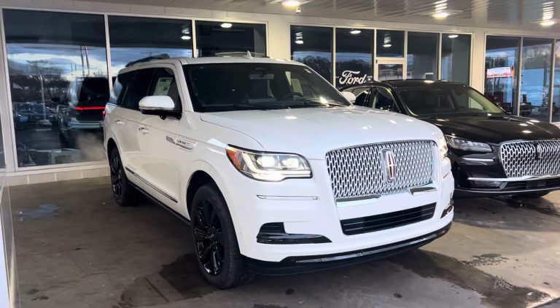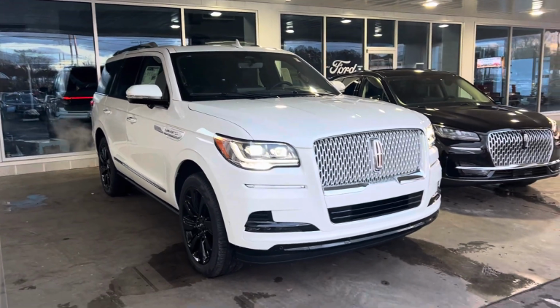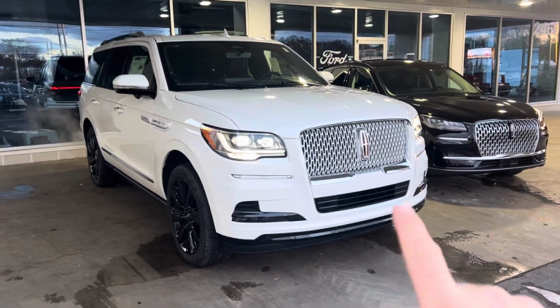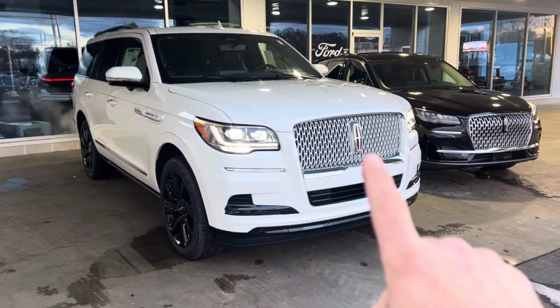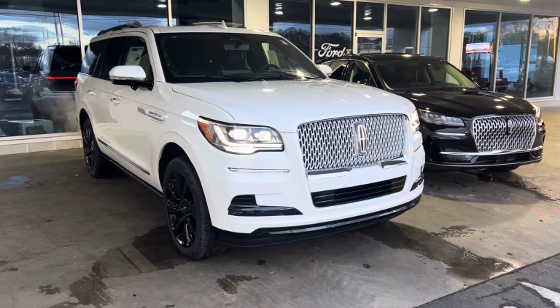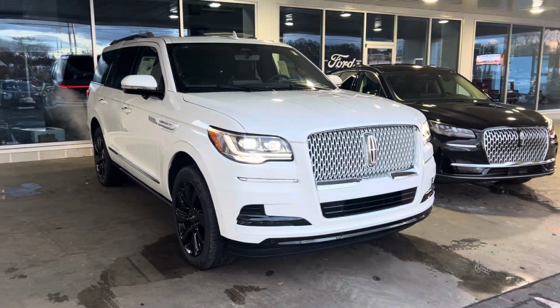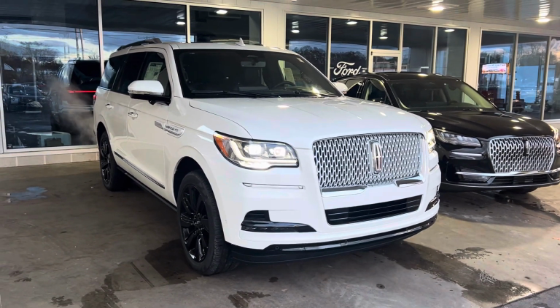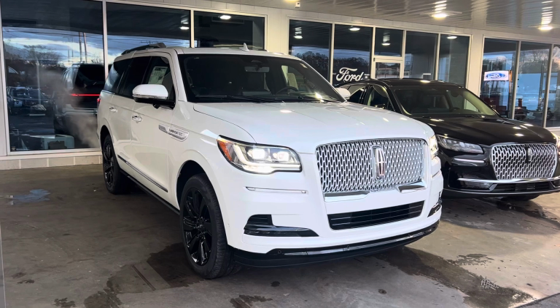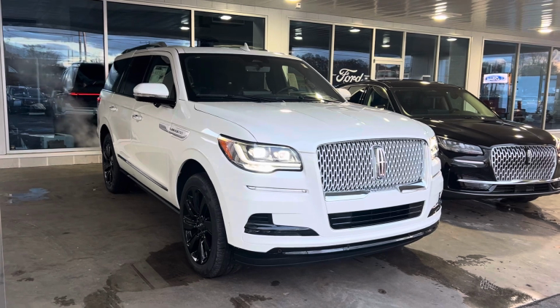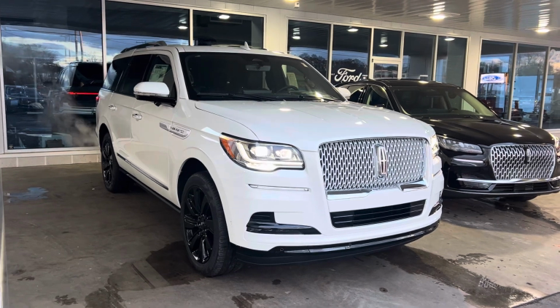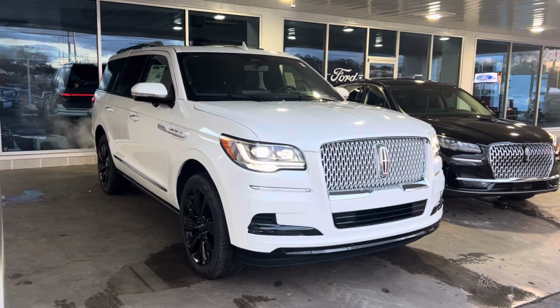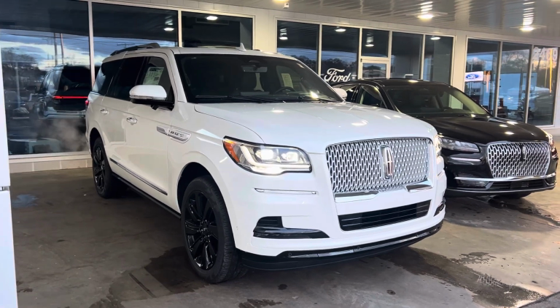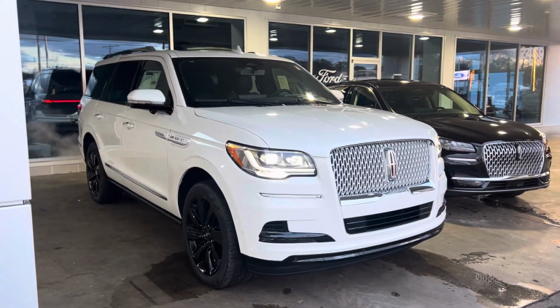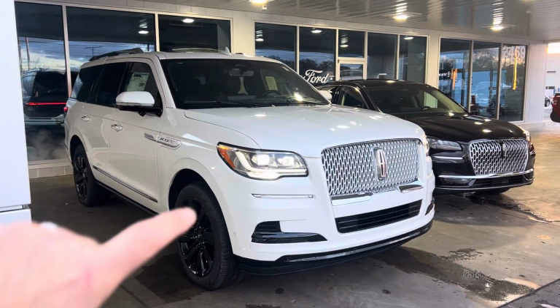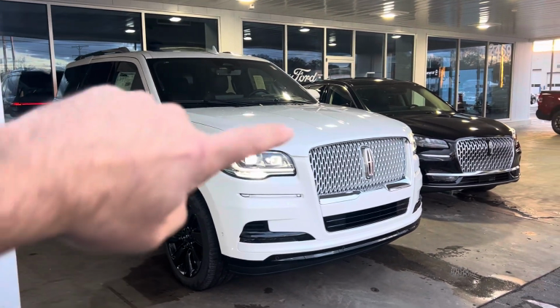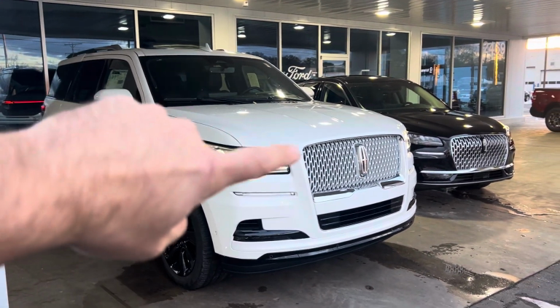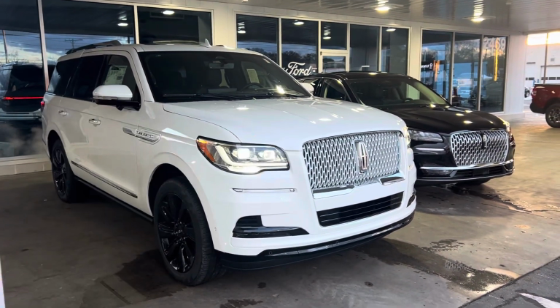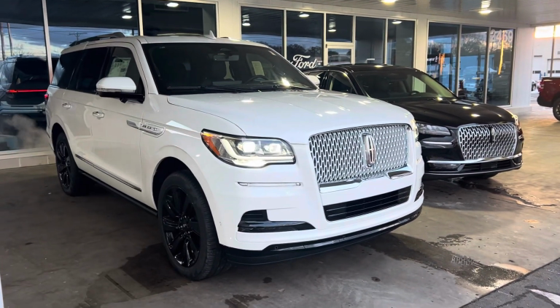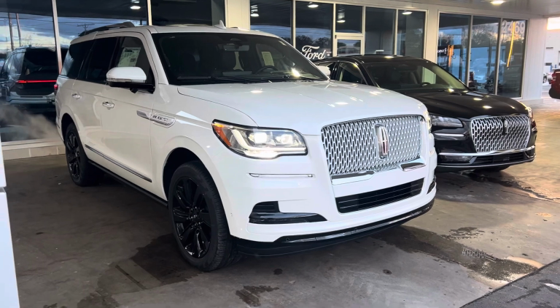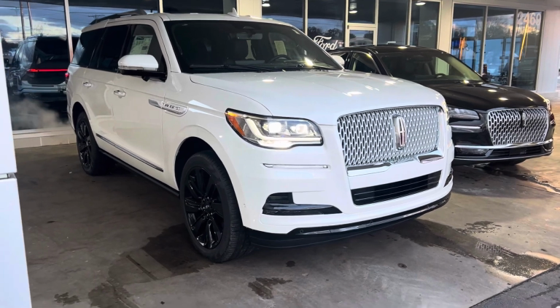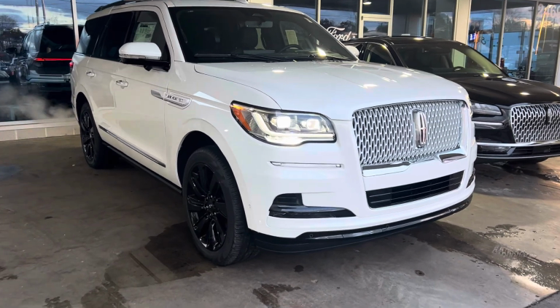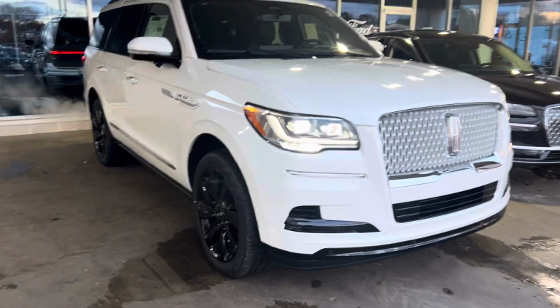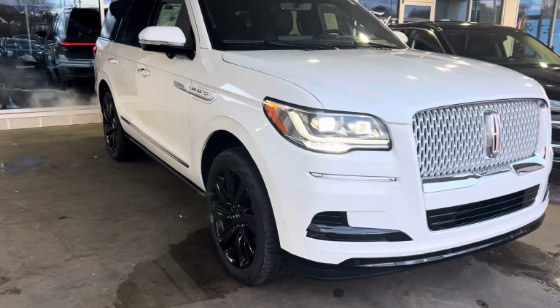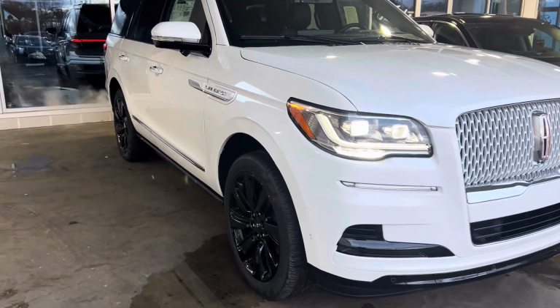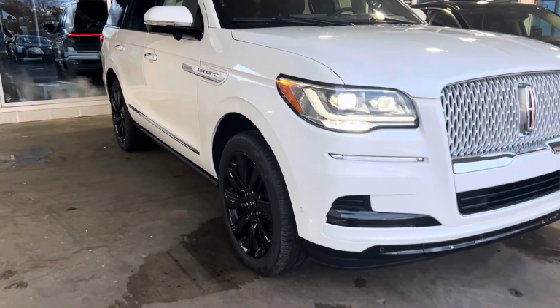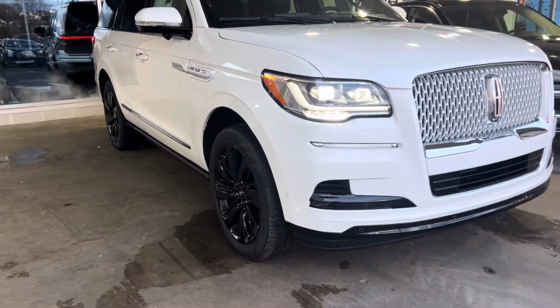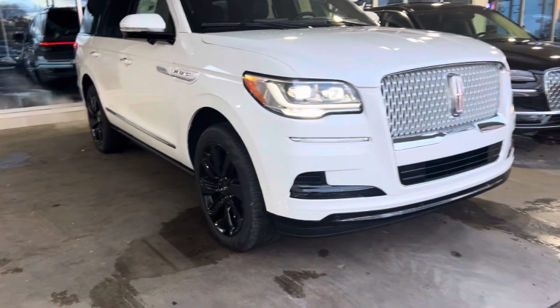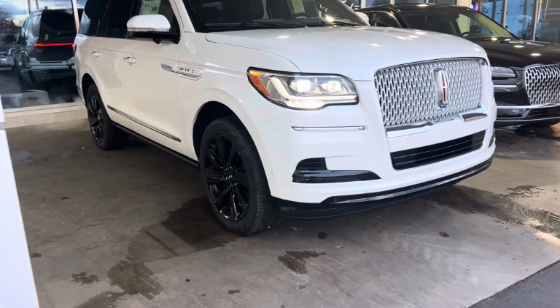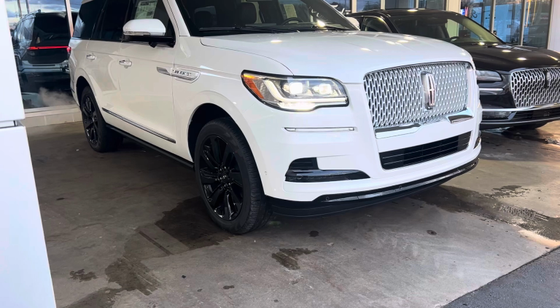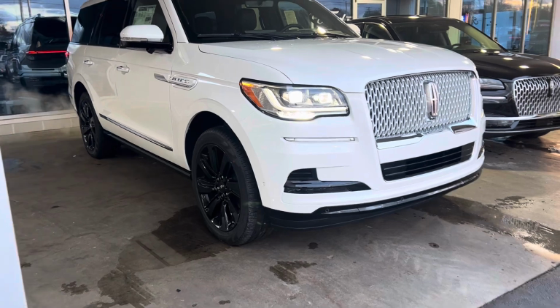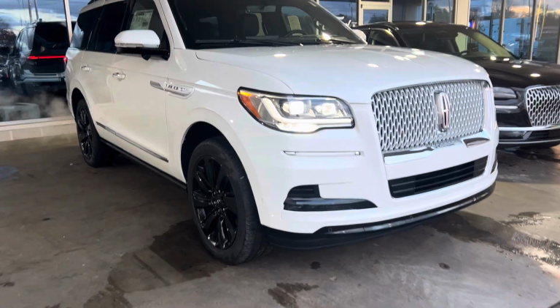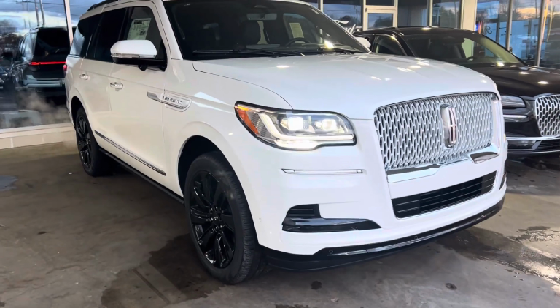It has the illumination package — you can see that here with the illuminated front grille. The monochromatic package gives it the body color matching grille.